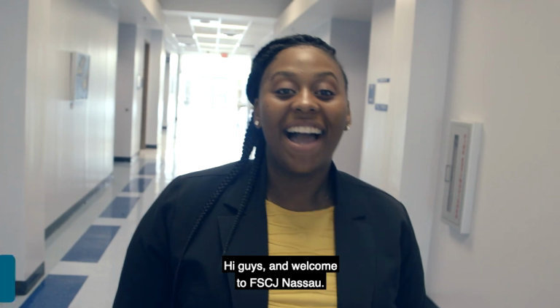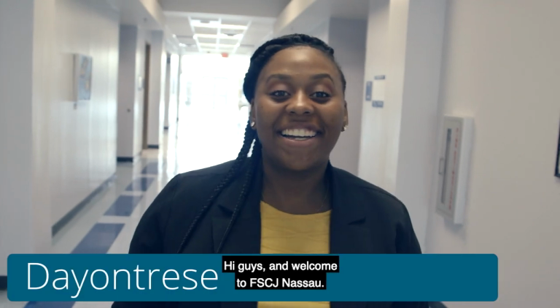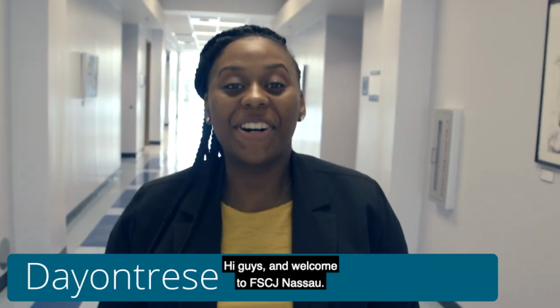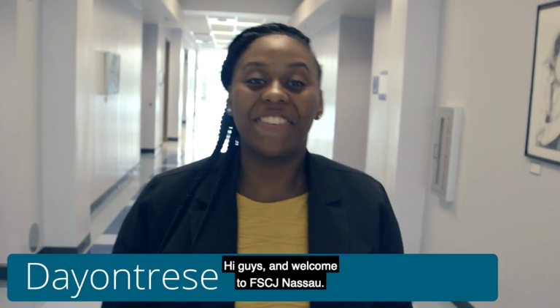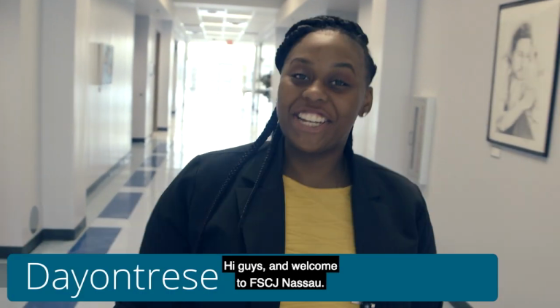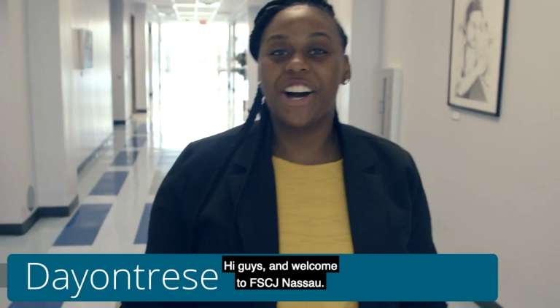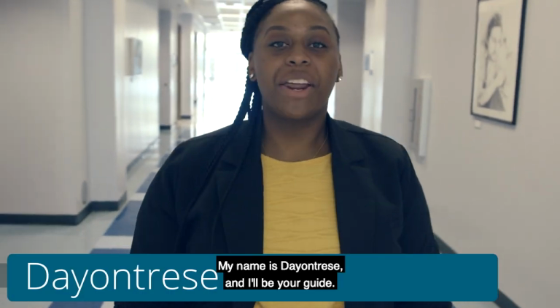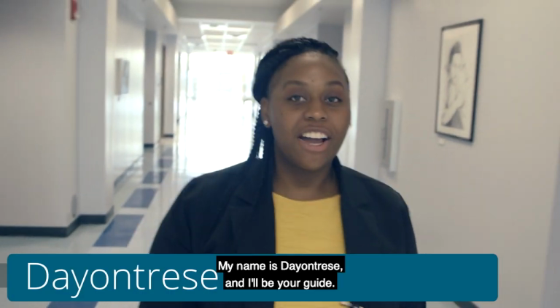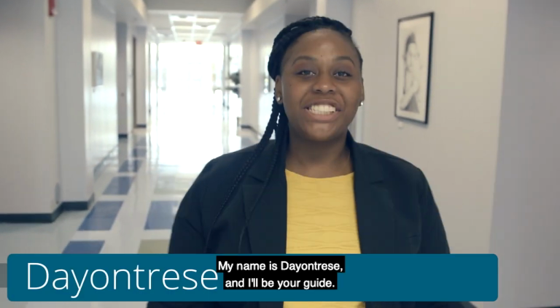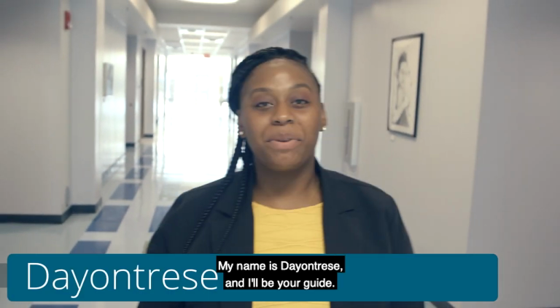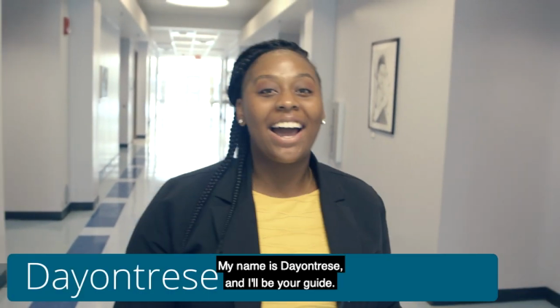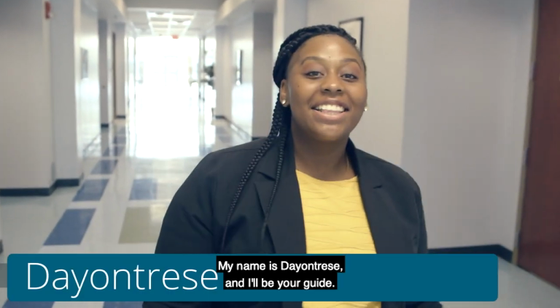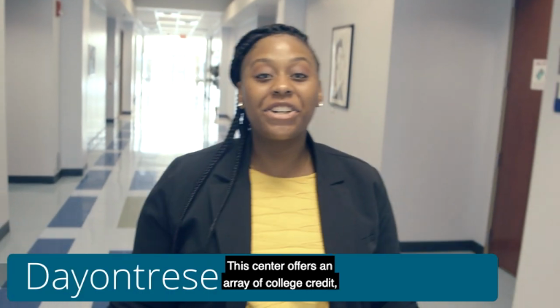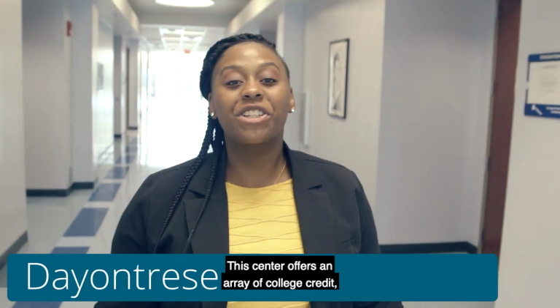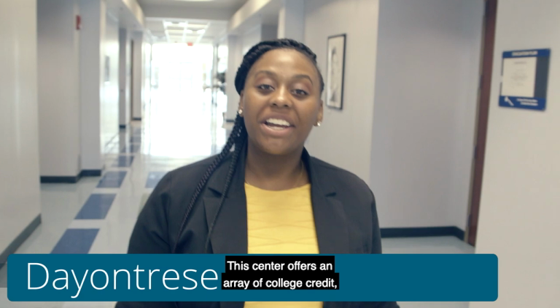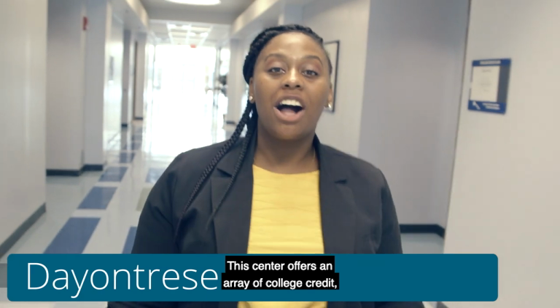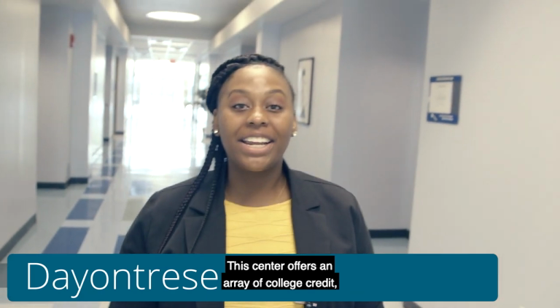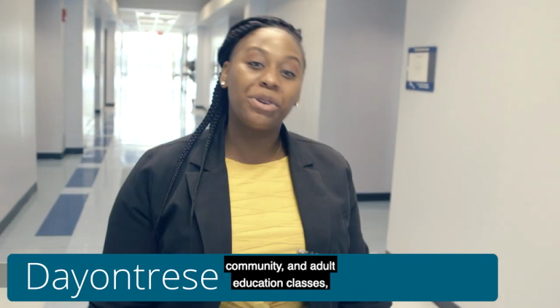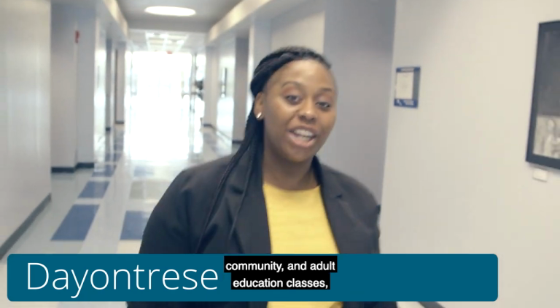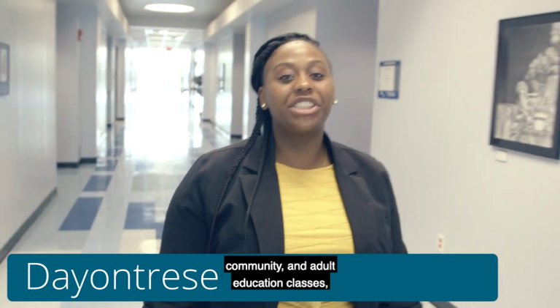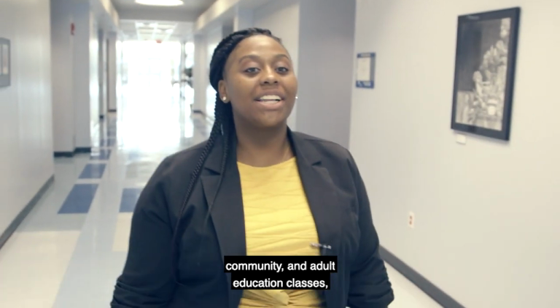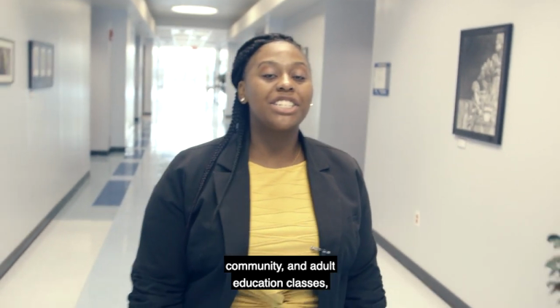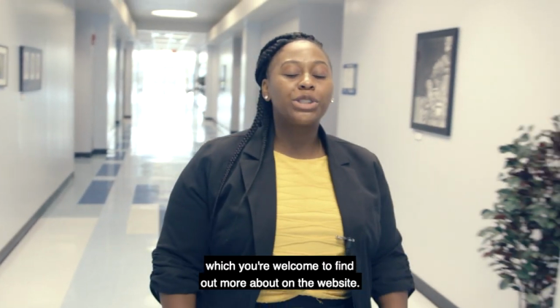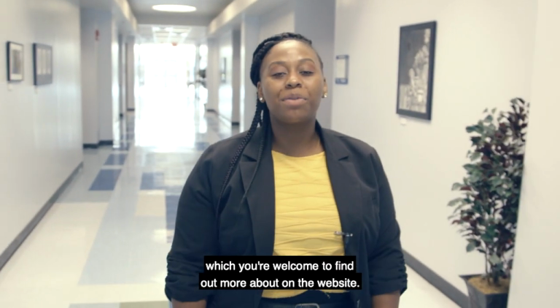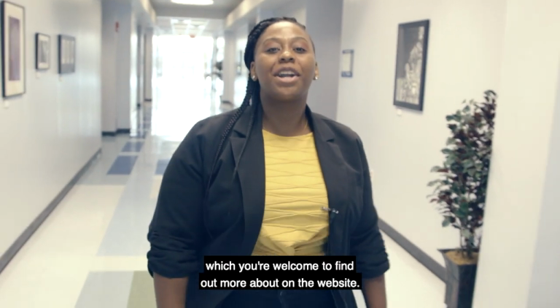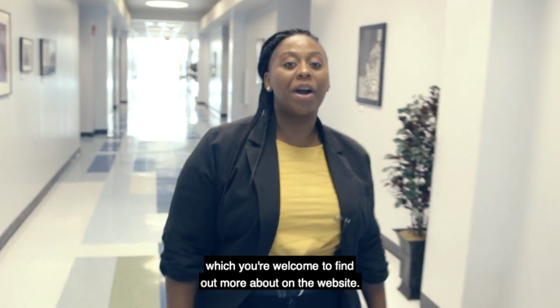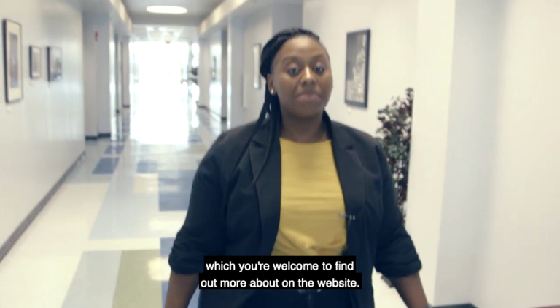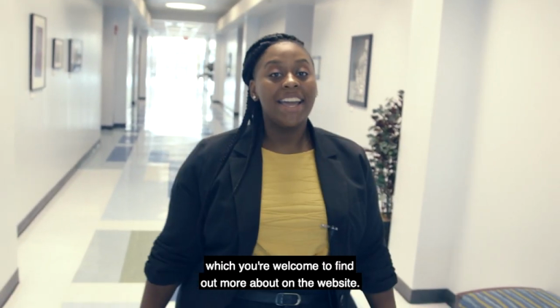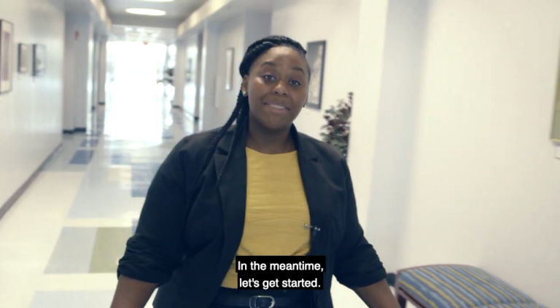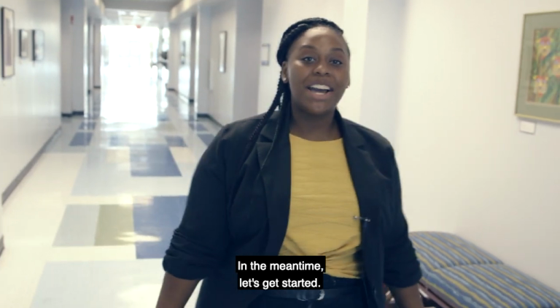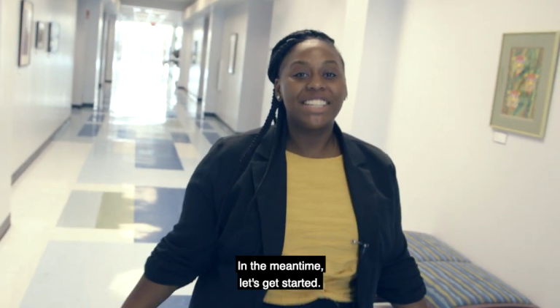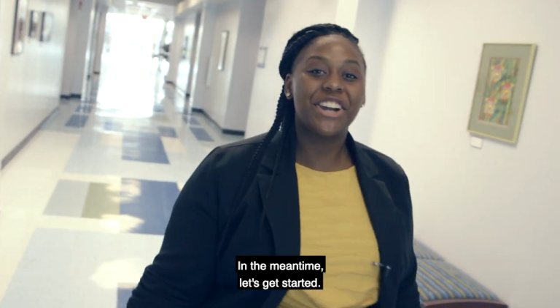Hi guys and welcome to FSCJ Nassau. My name is Dayron Treese and I'll be your guide. This center offers an array of college credit, community, and adult education classes, which you're welcome to find out more about on the website. In the meantime, let's get started.